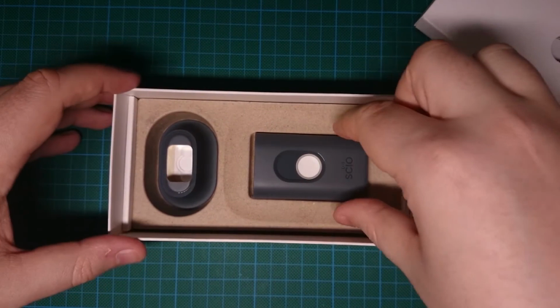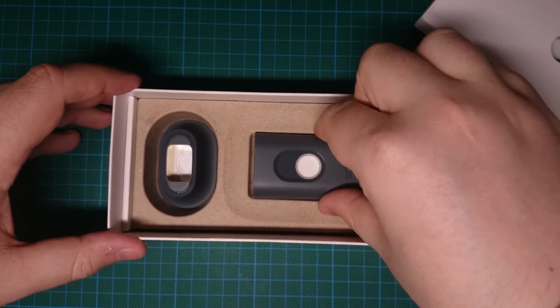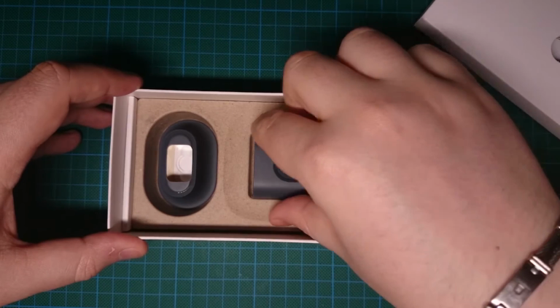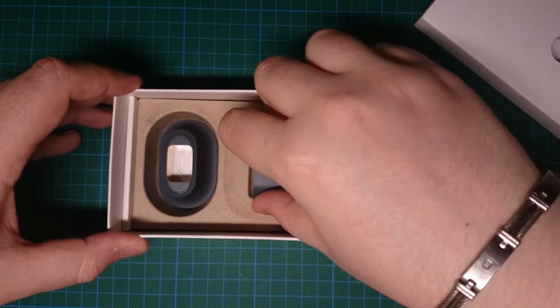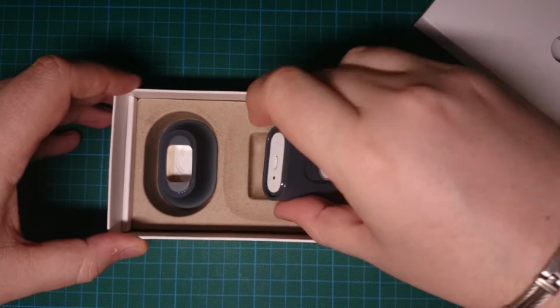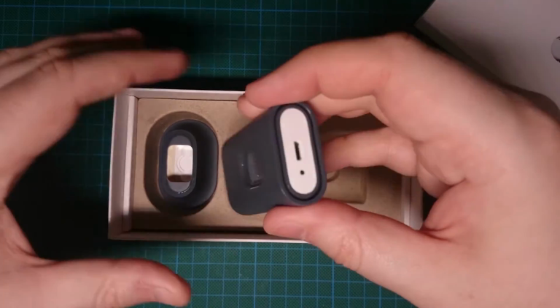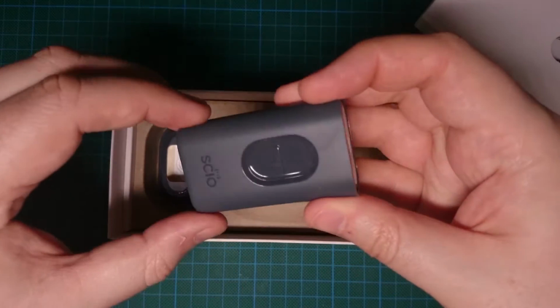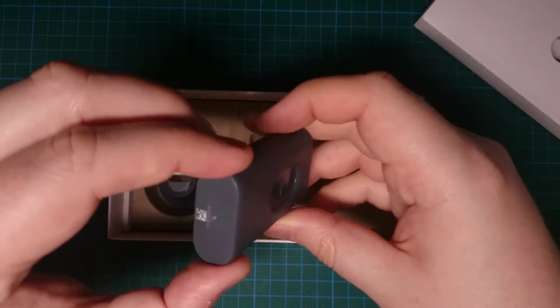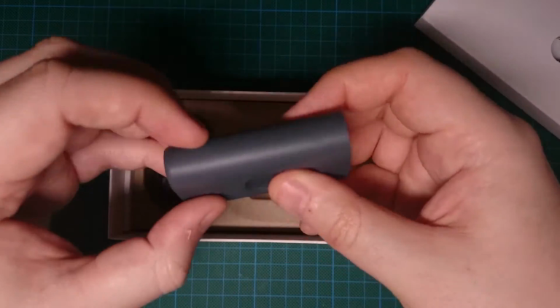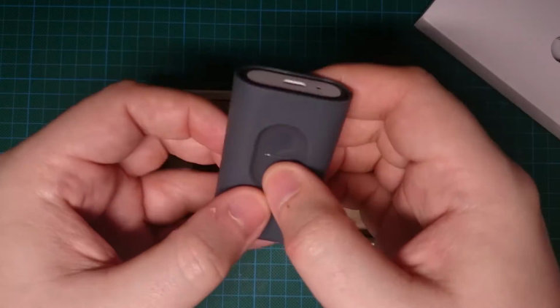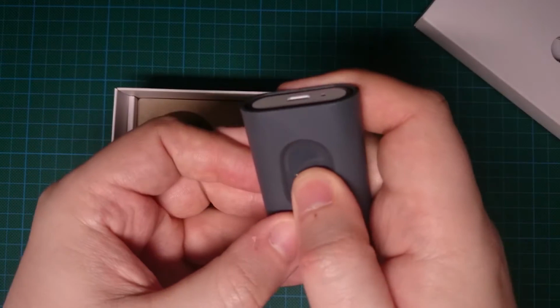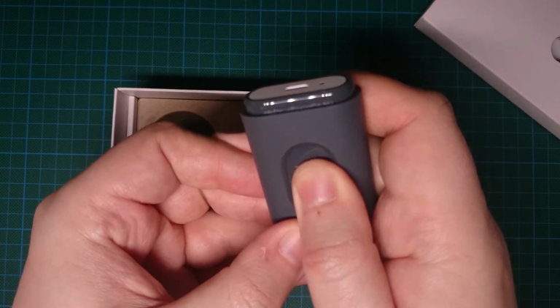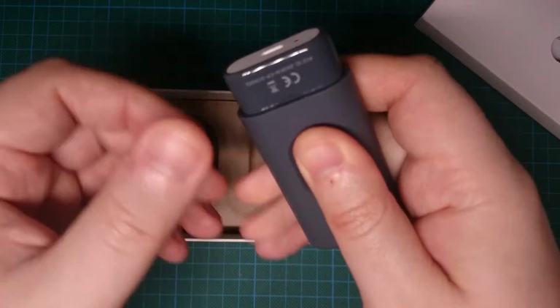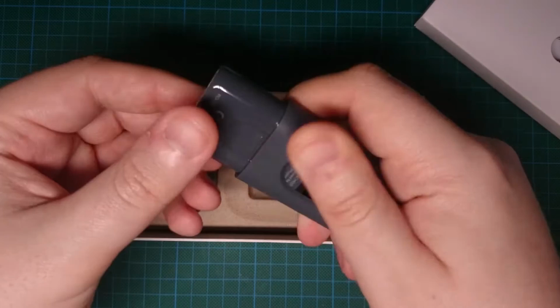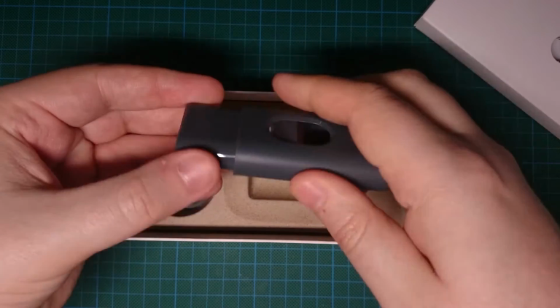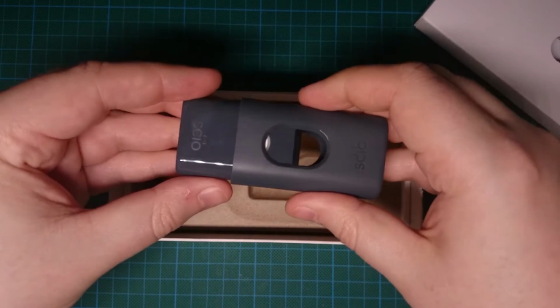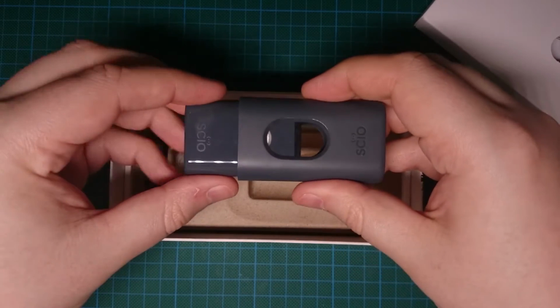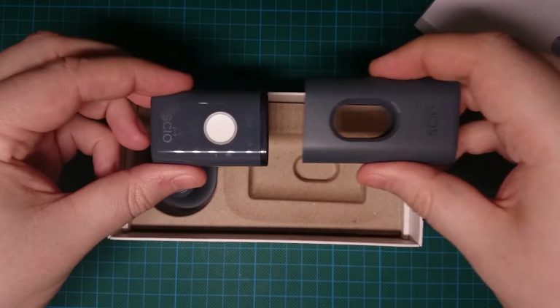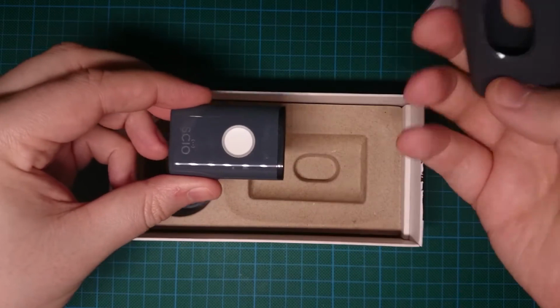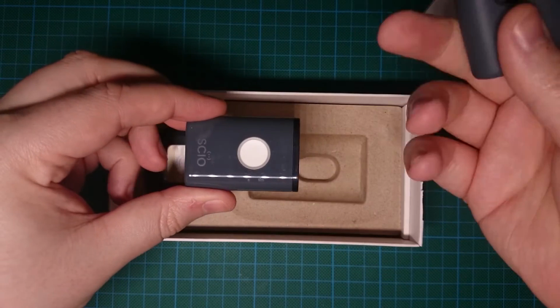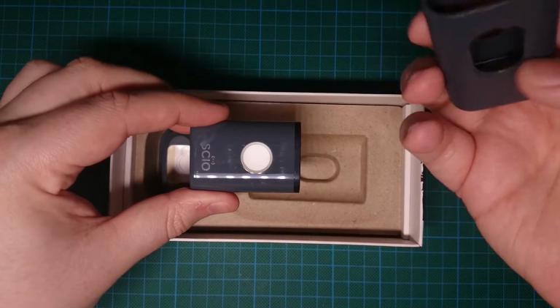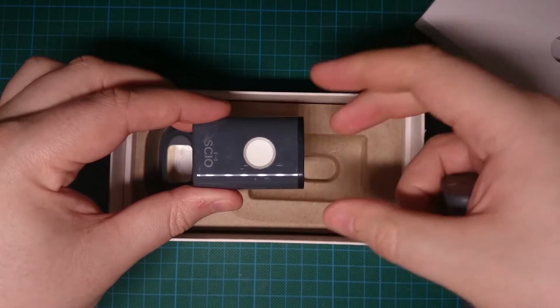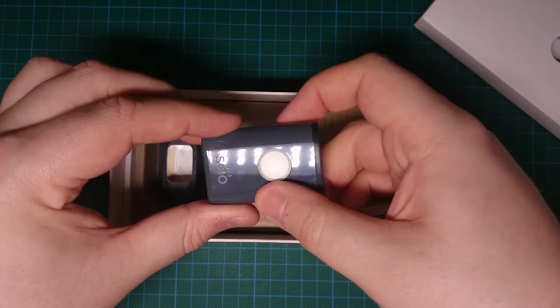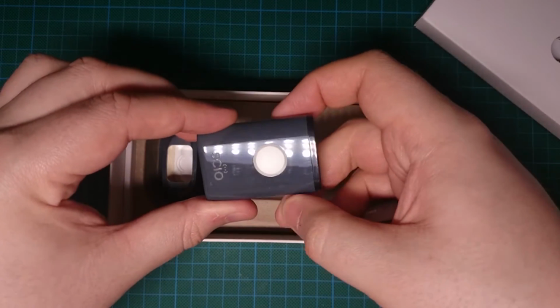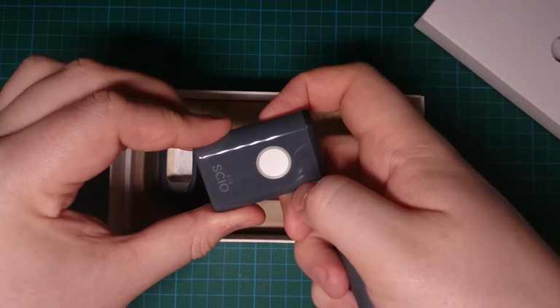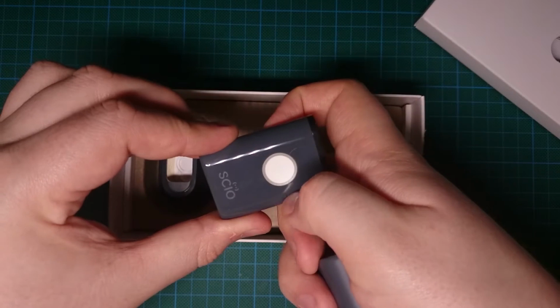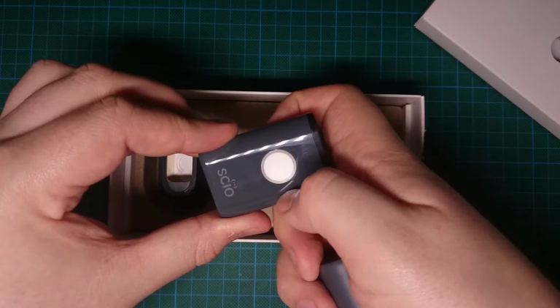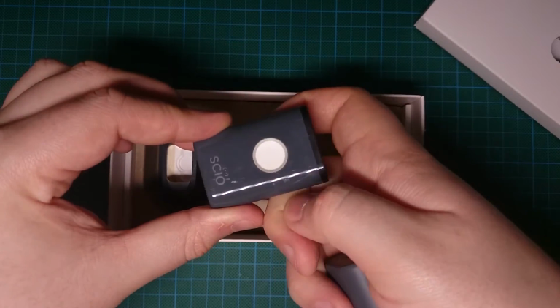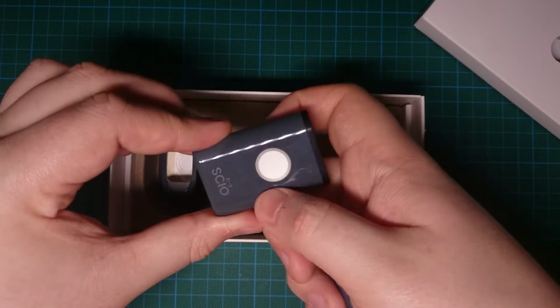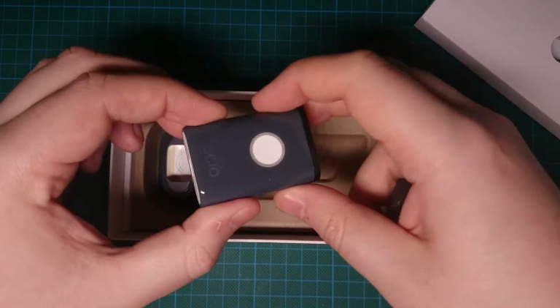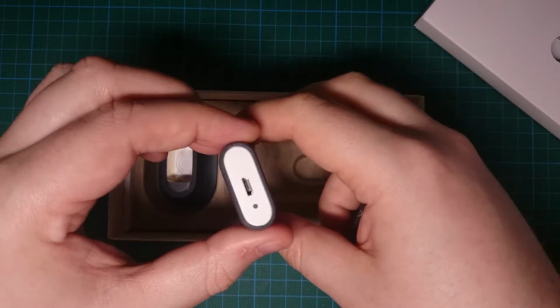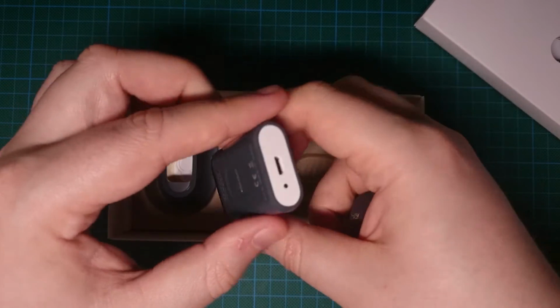So that would be the scanner itself. There's a bit of a scratch here and there, but whatever.